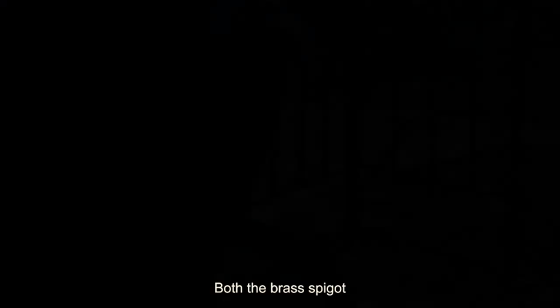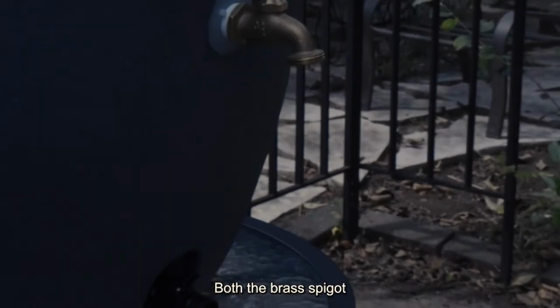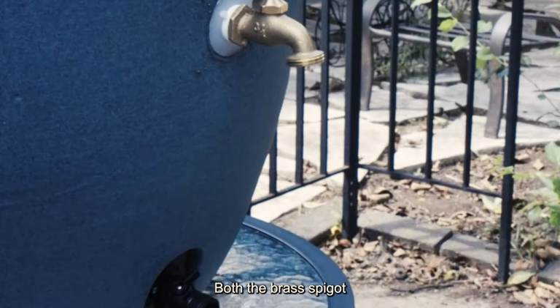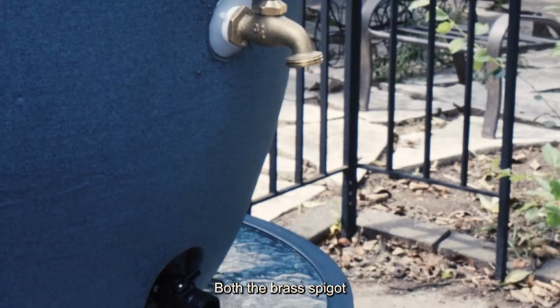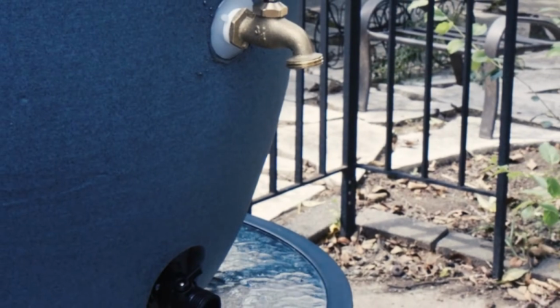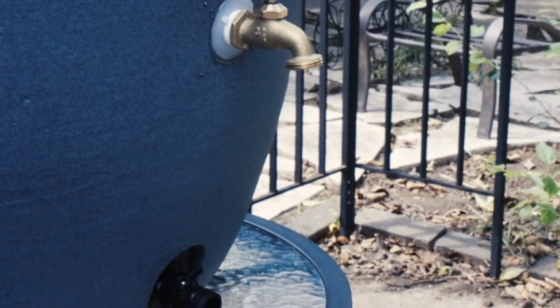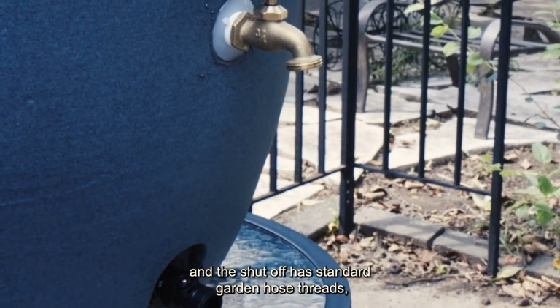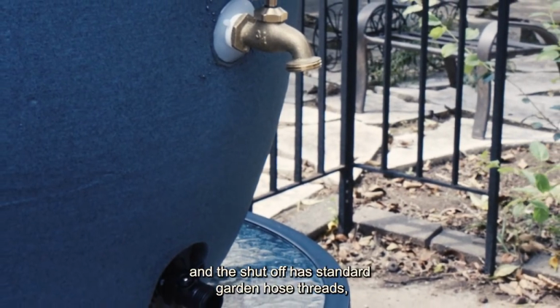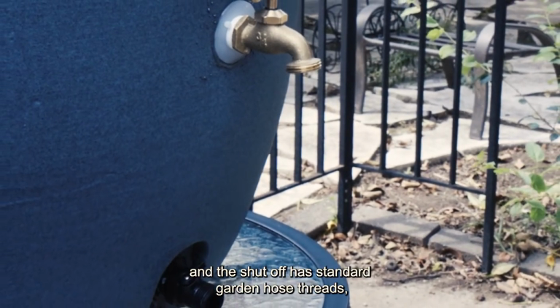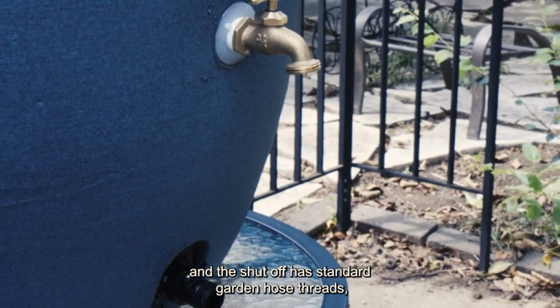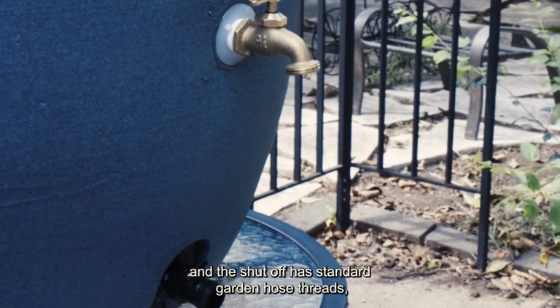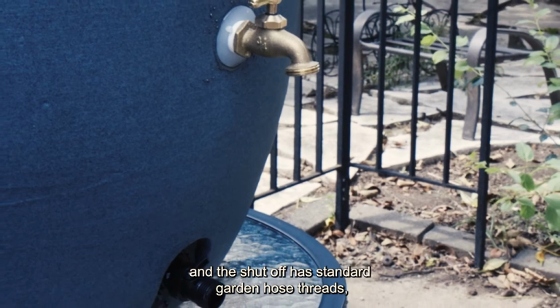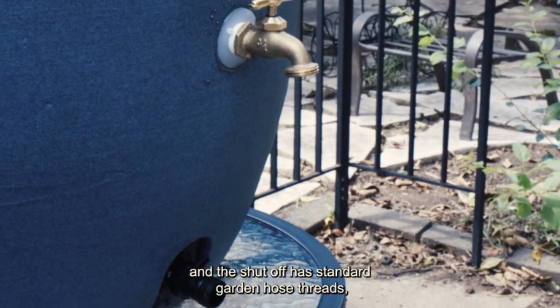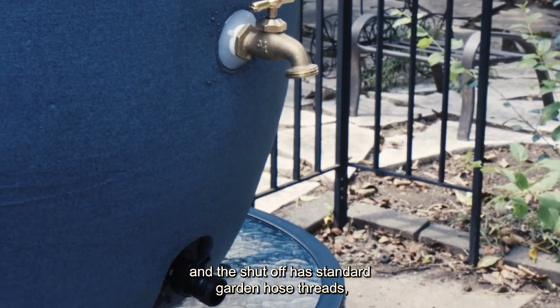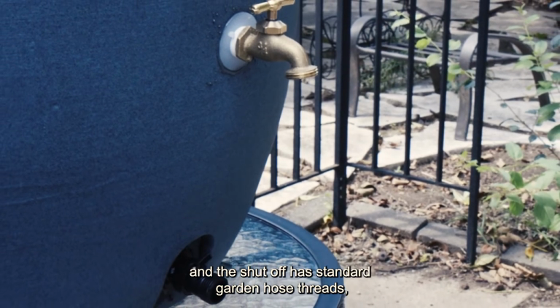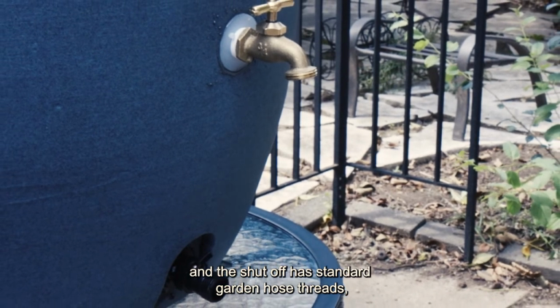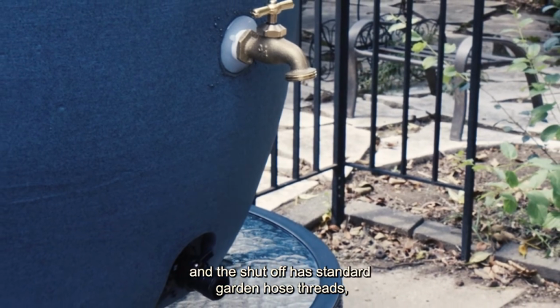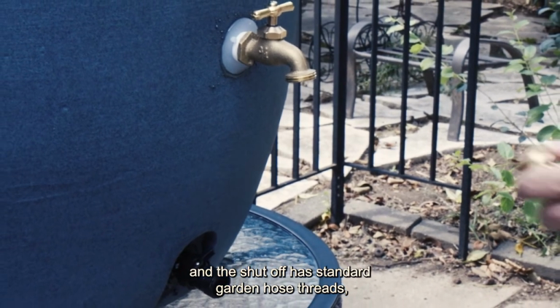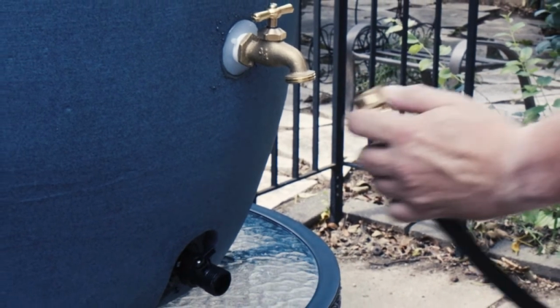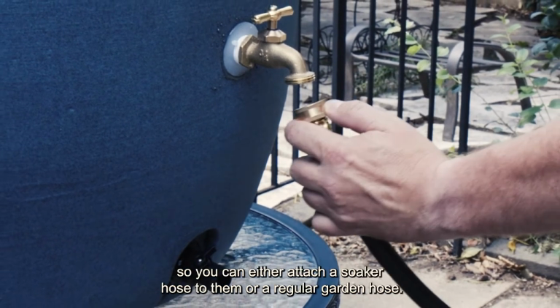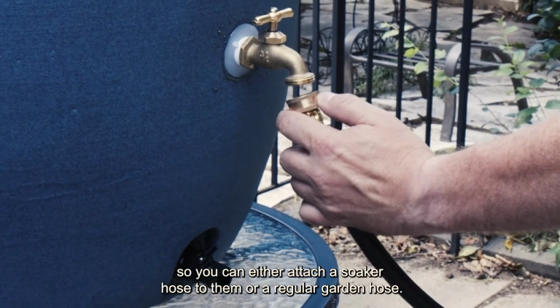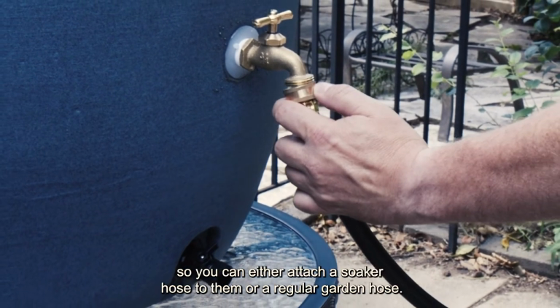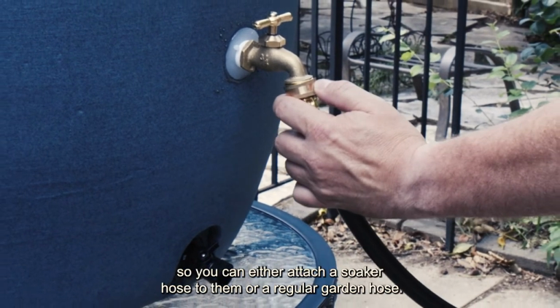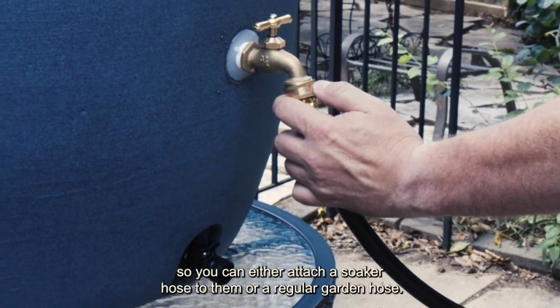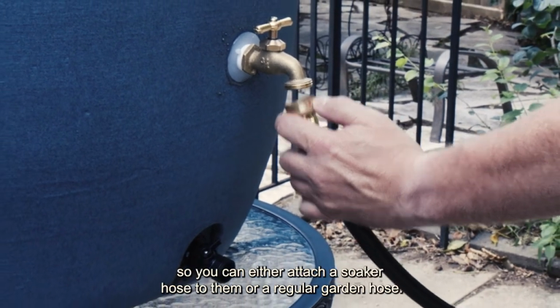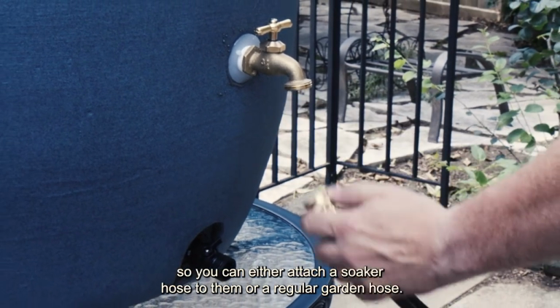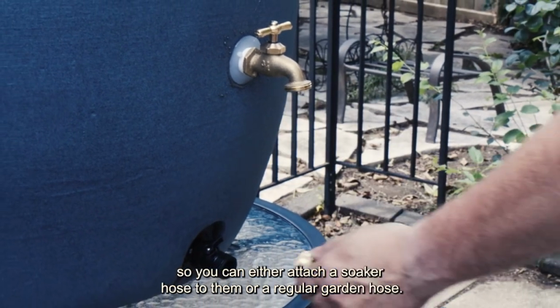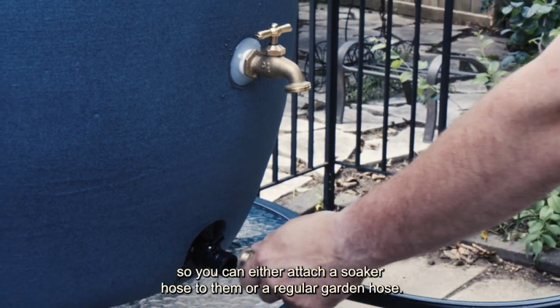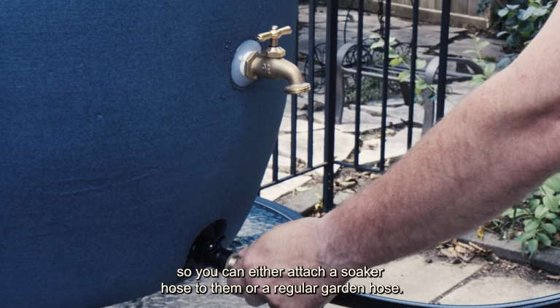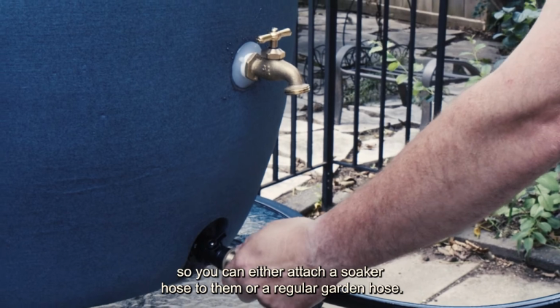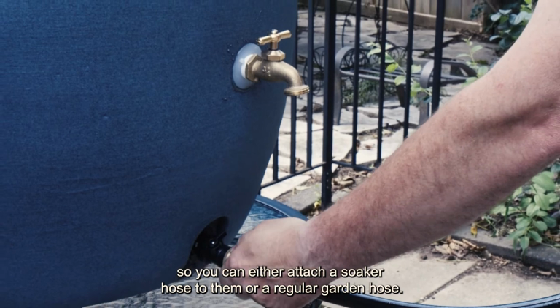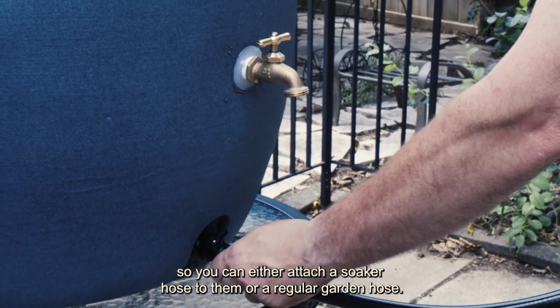Both the brass spigot and the shutoff valve have standard garden hose threads, so you can either attach a soaker hose to them or a regular garden hose.